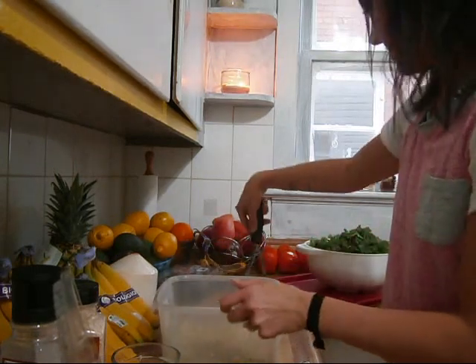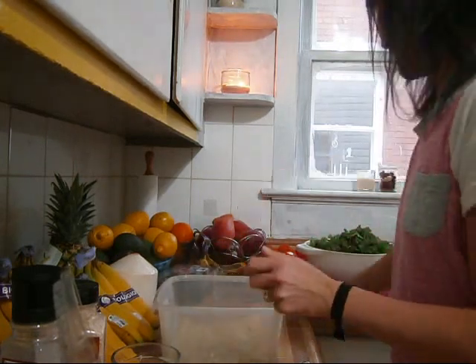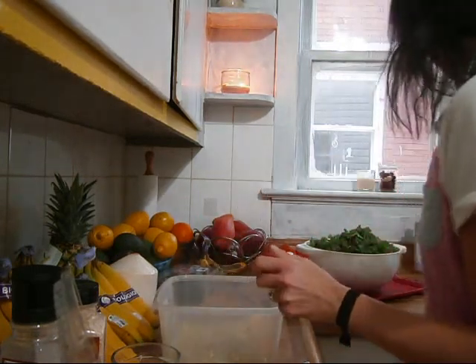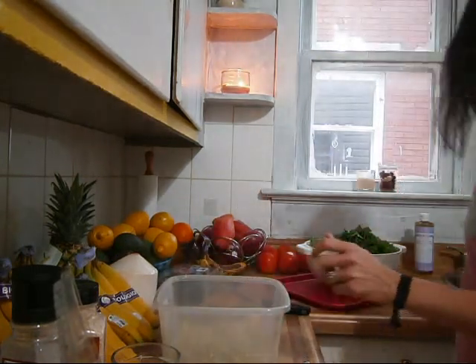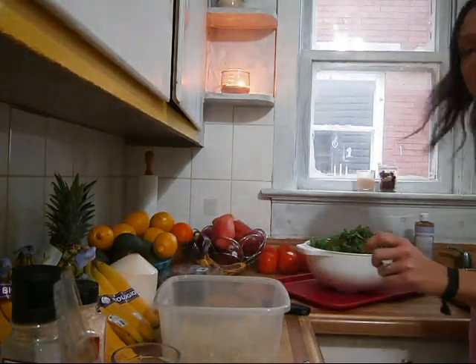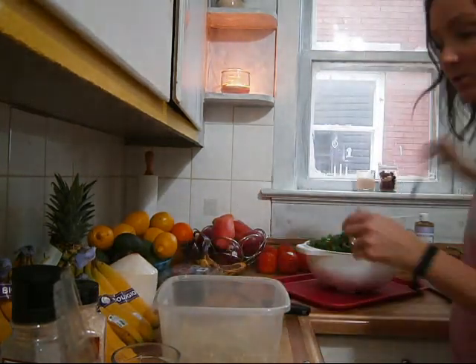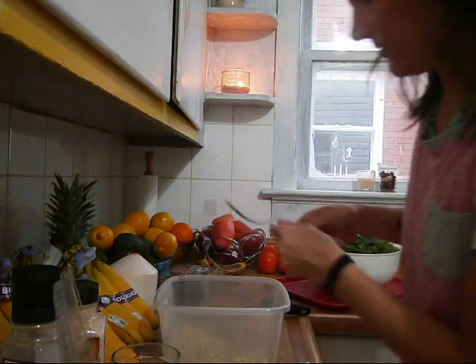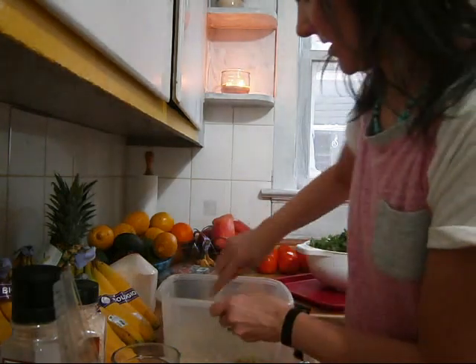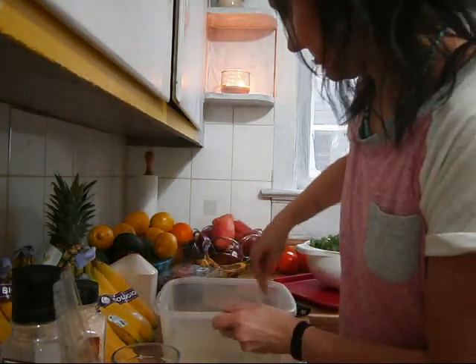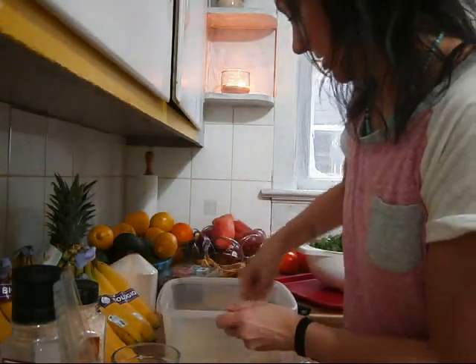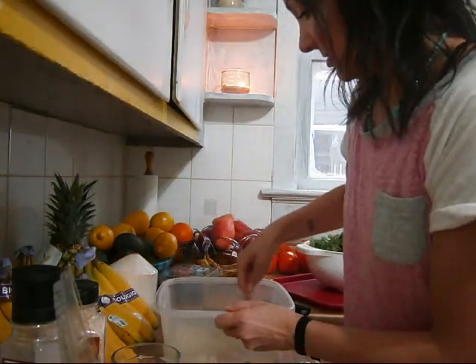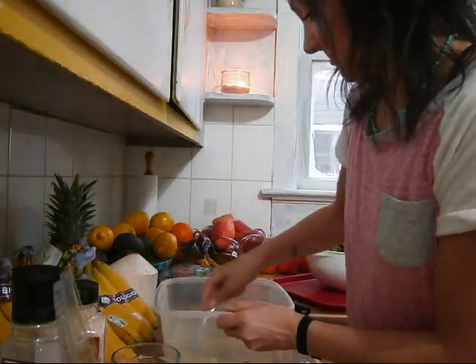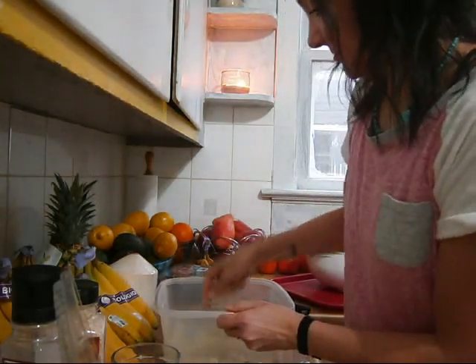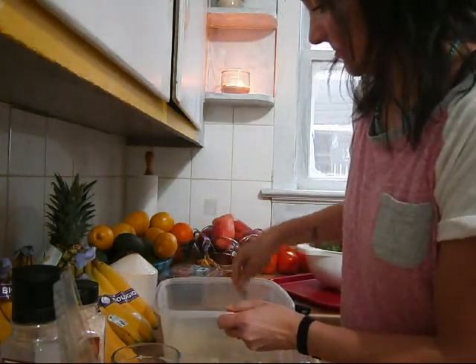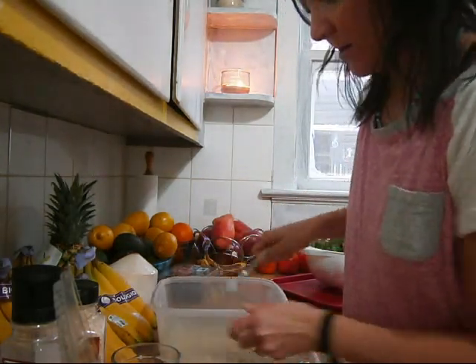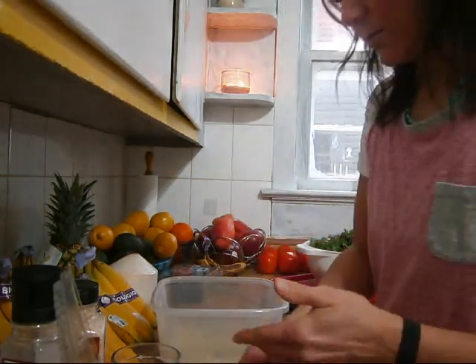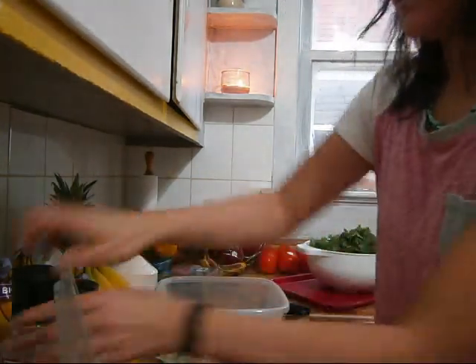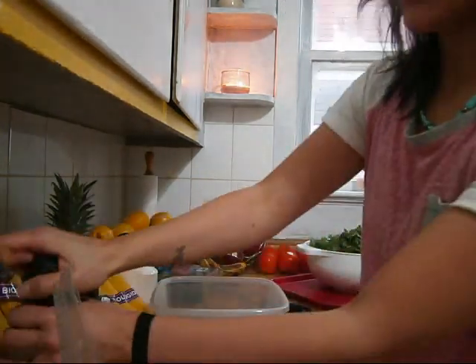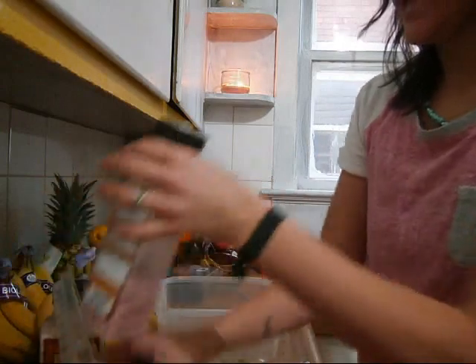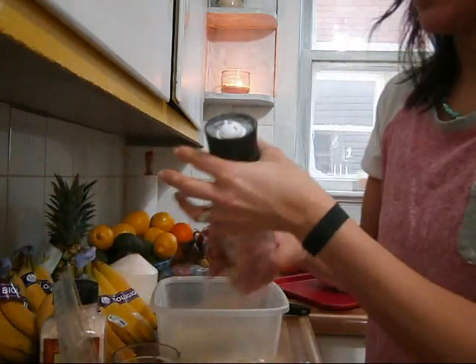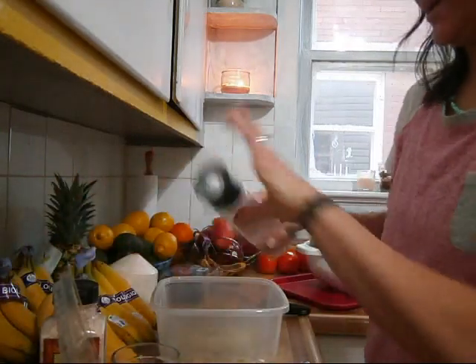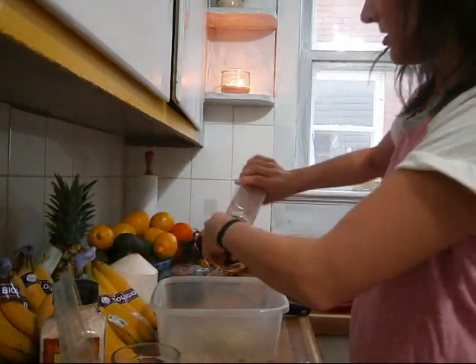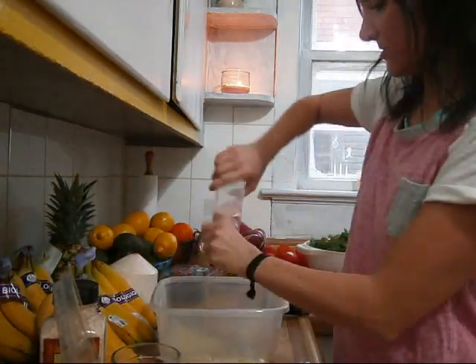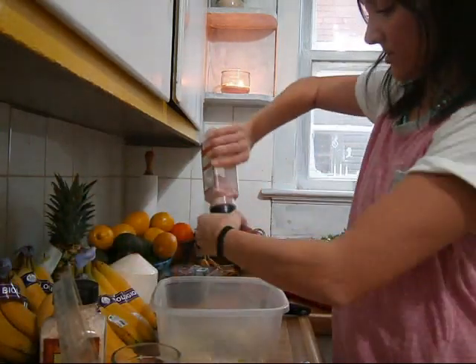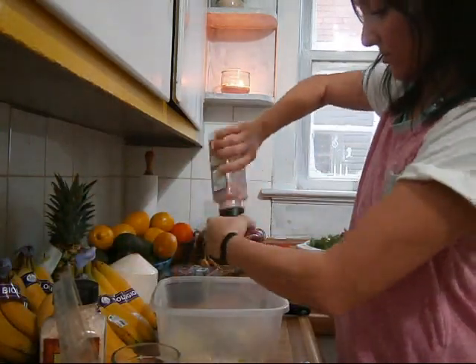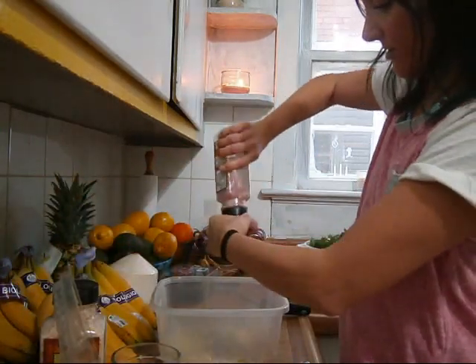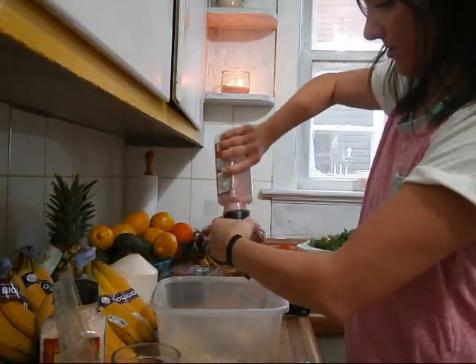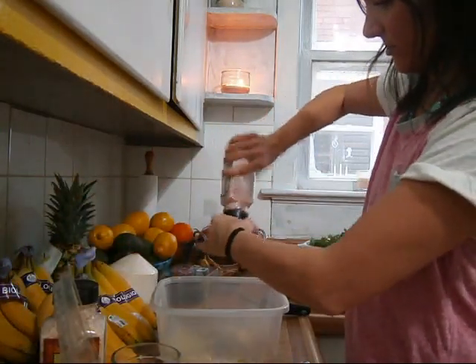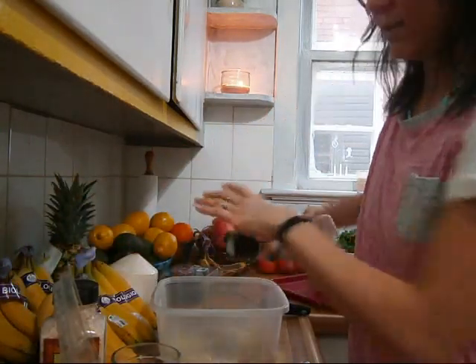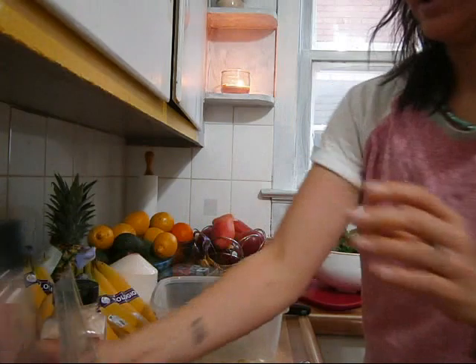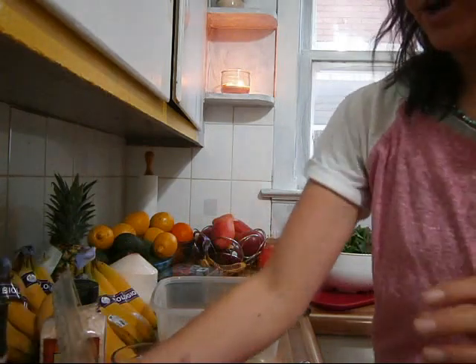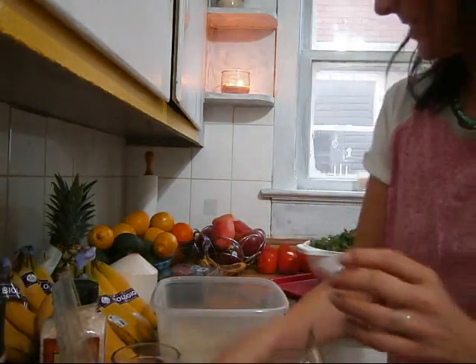I'm actually just going to switch to a fork now. Next, we're going to add our Himalayan salt and a couple little grinds in there.